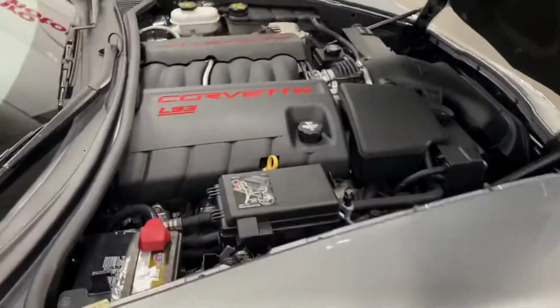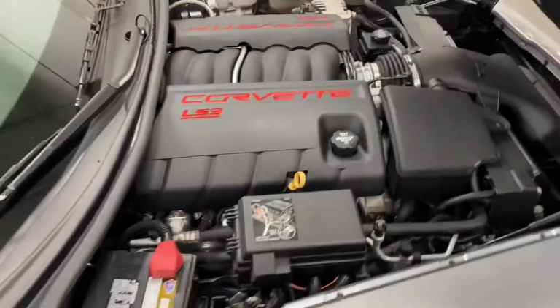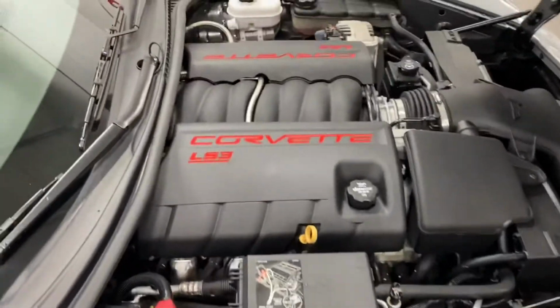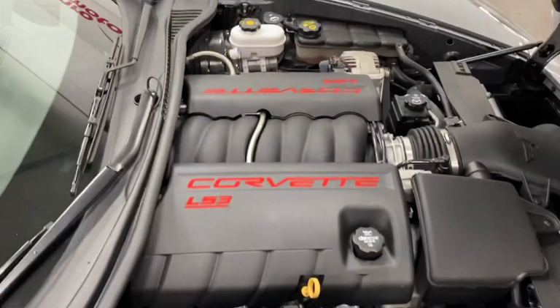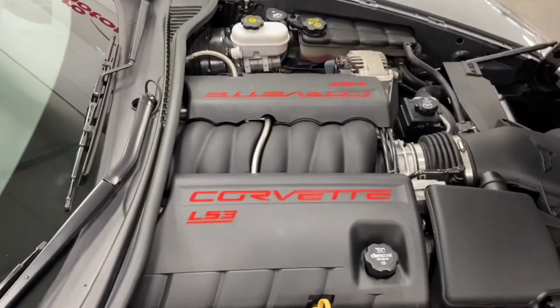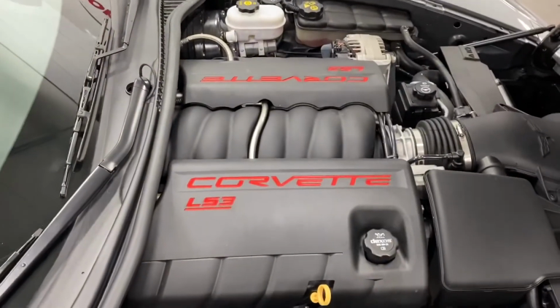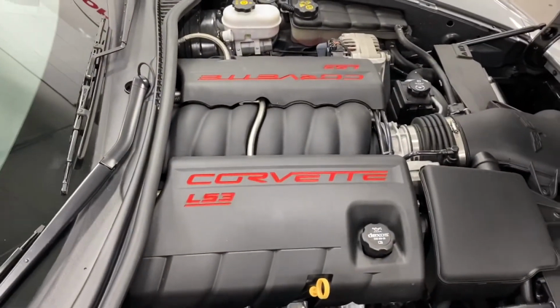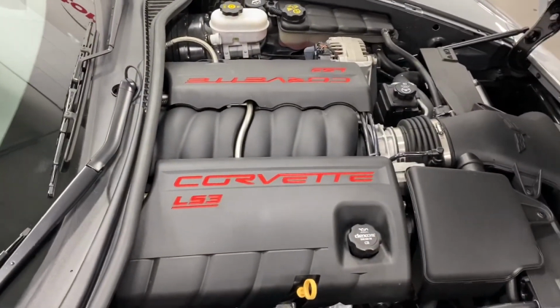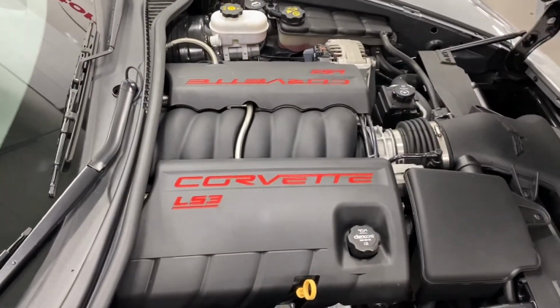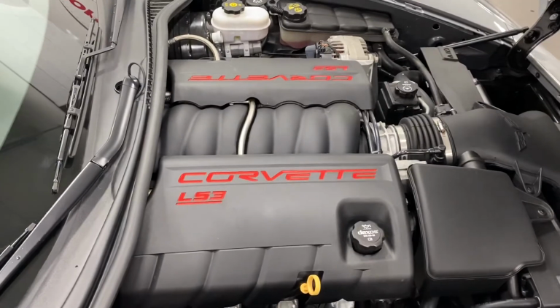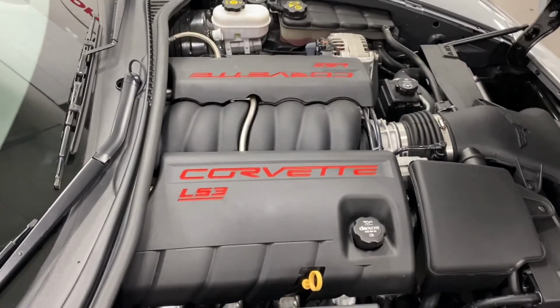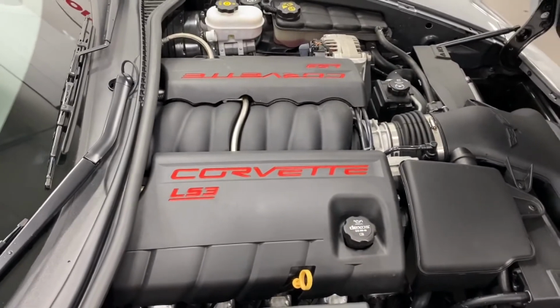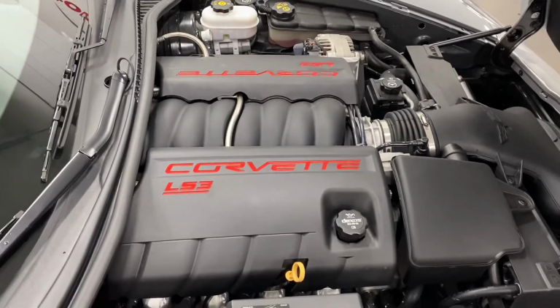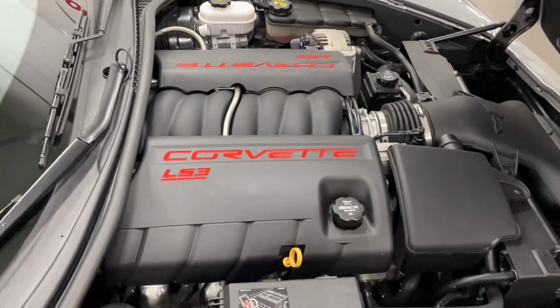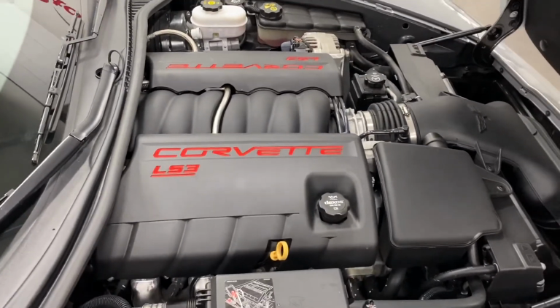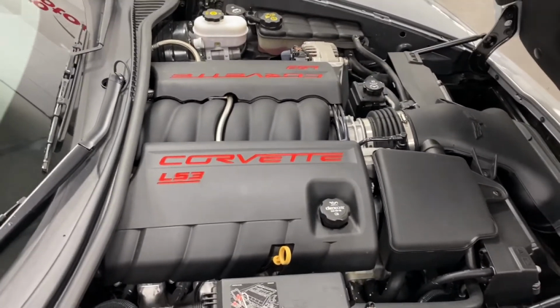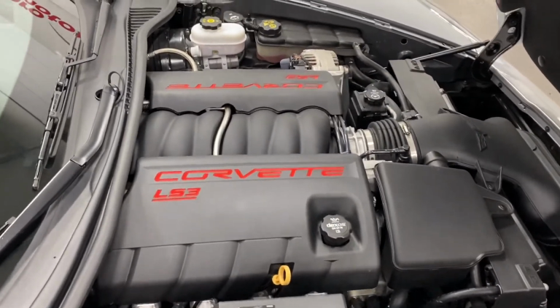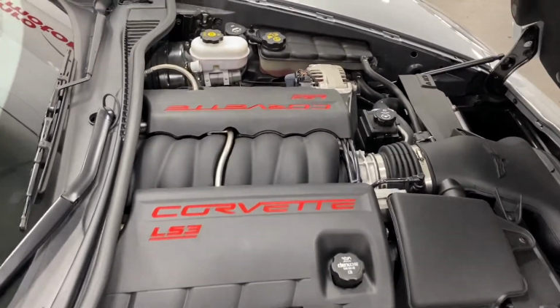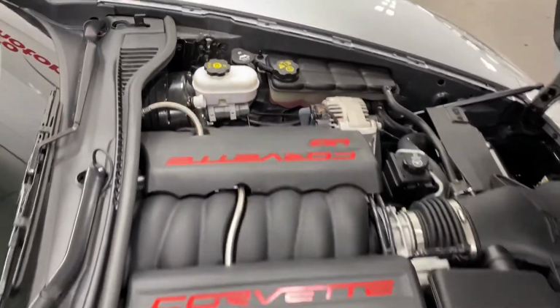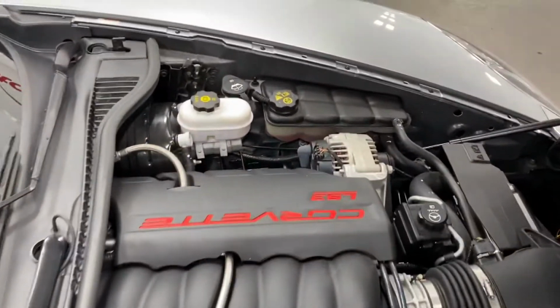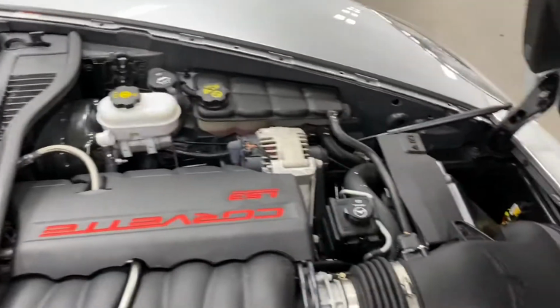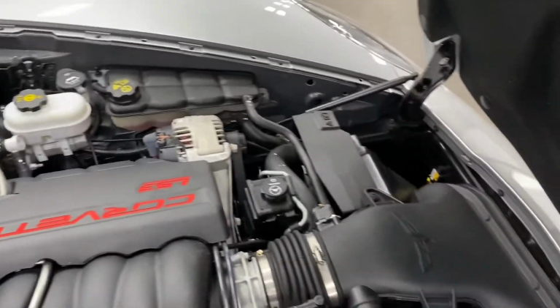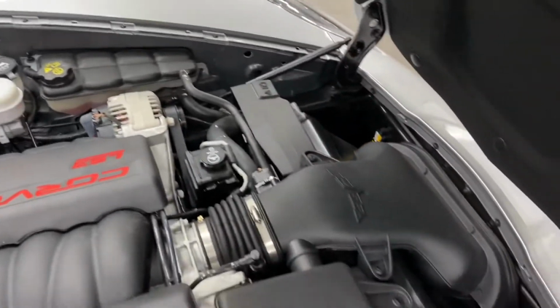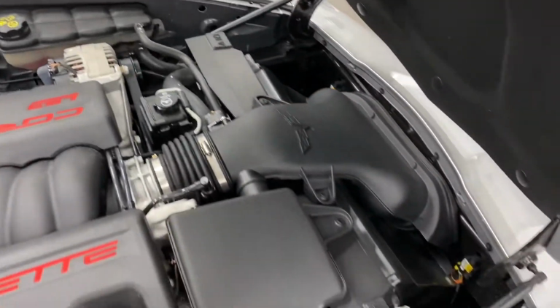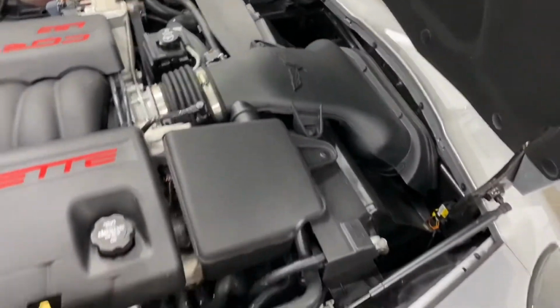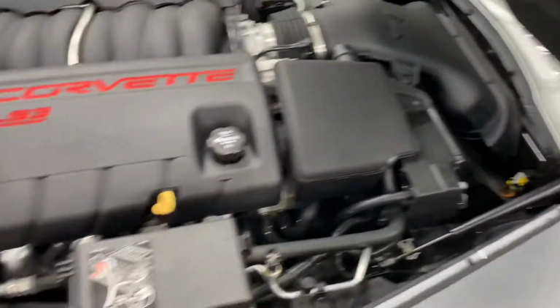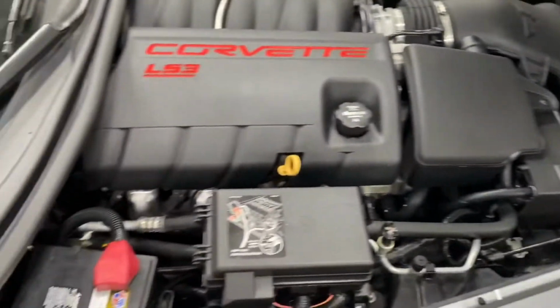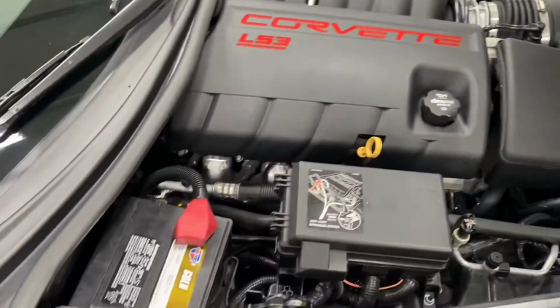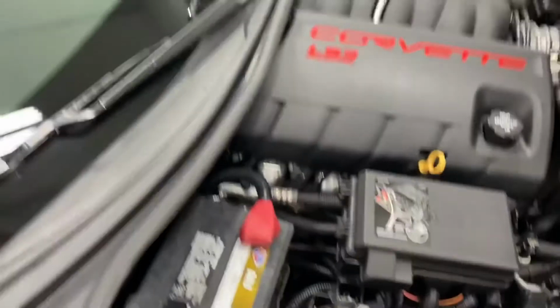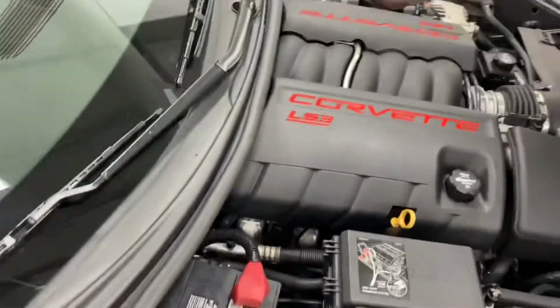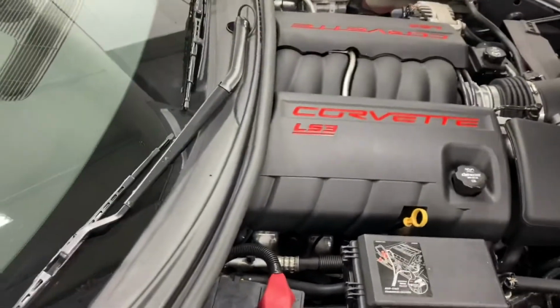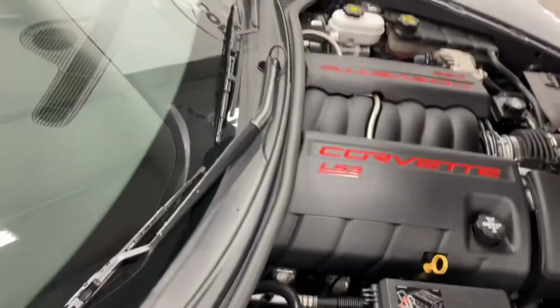Under the hood we've got the V8 6.2 litre 430 horsepower LS3 motor paired to a 6-speed automatic transmission. As you can see, it's very clean under the hood. Looks great.